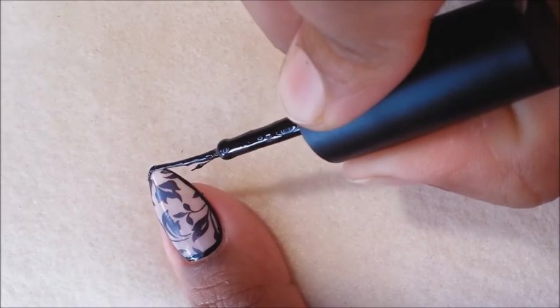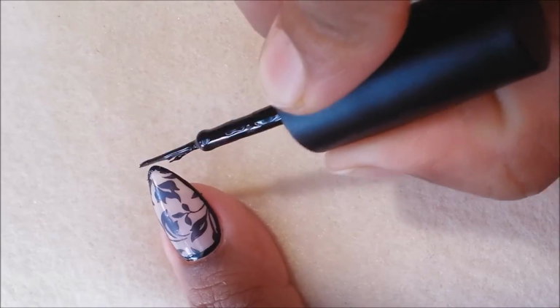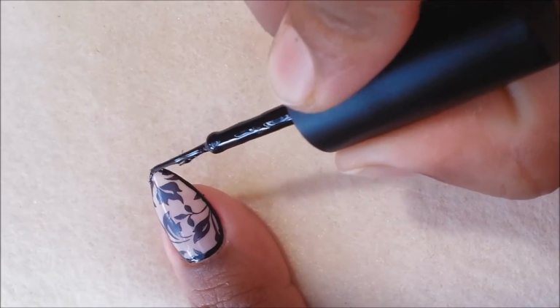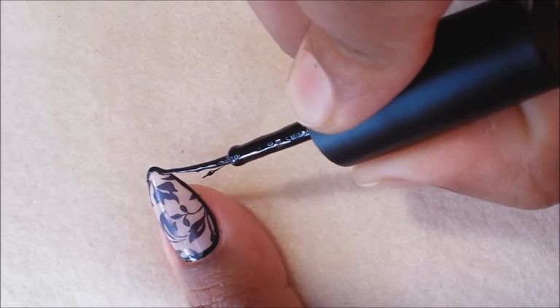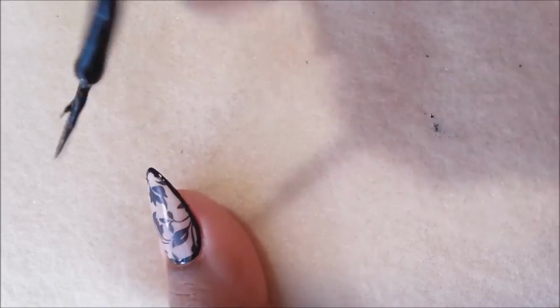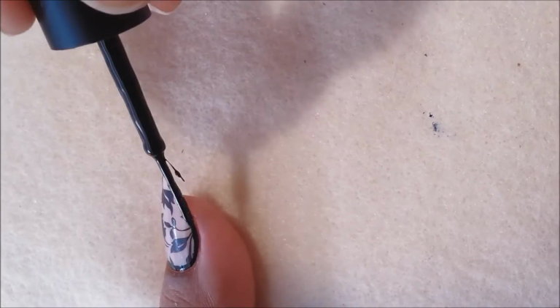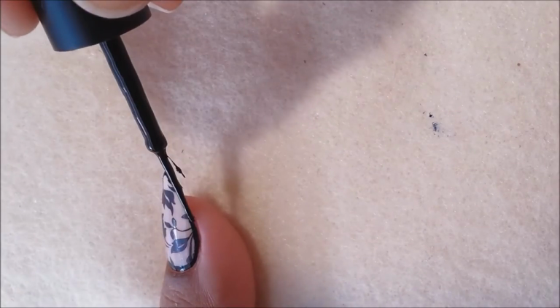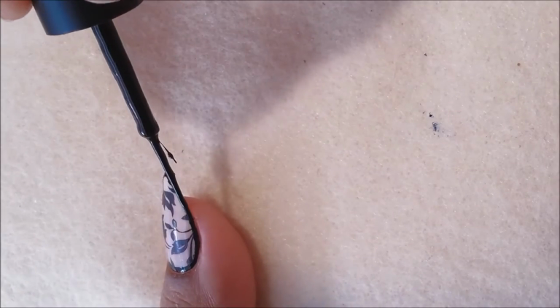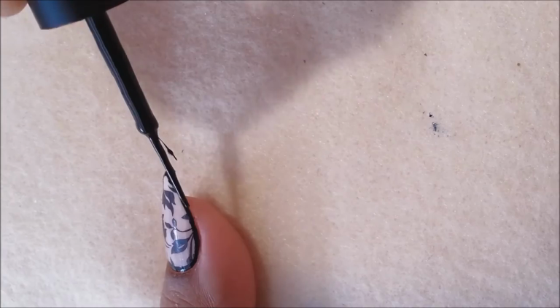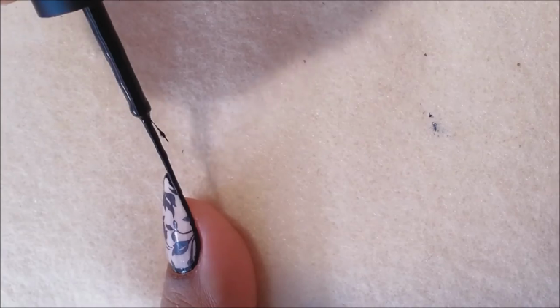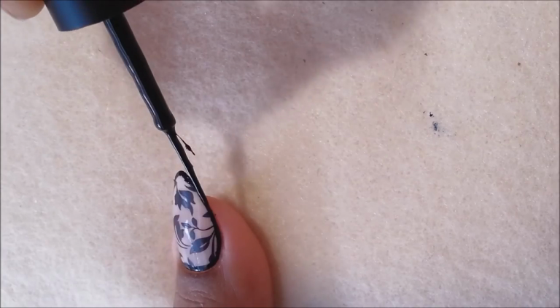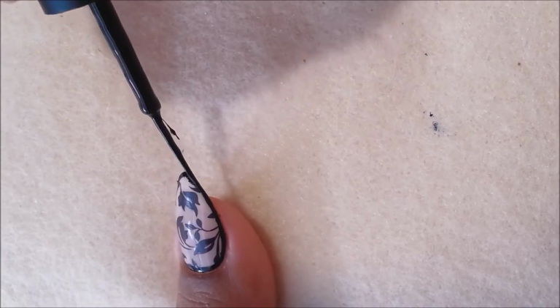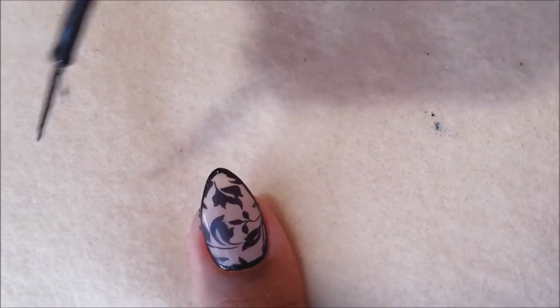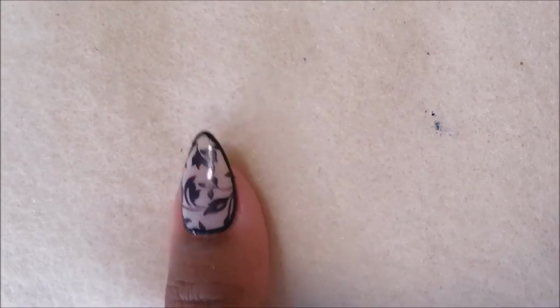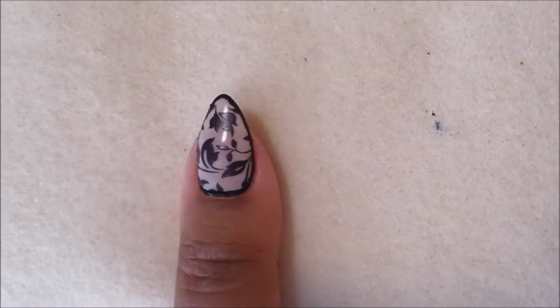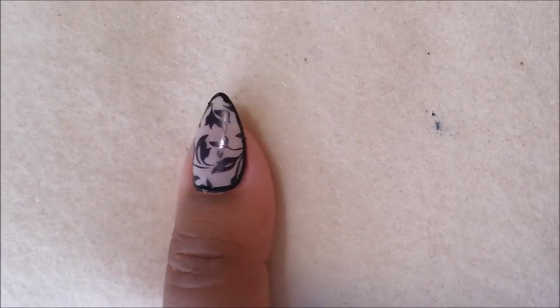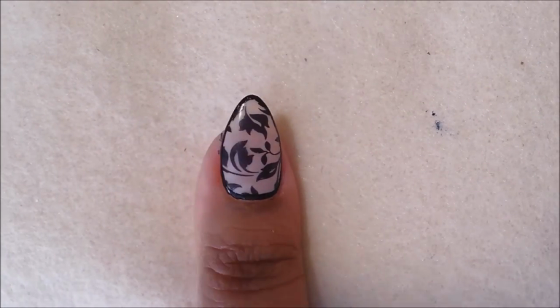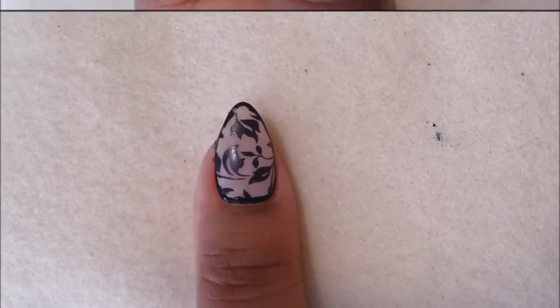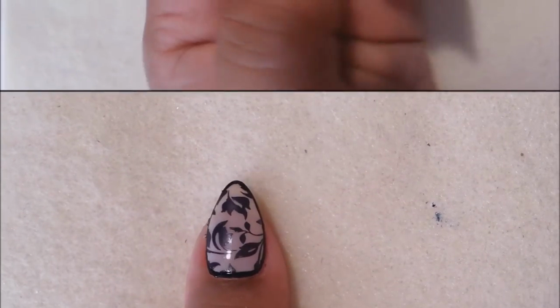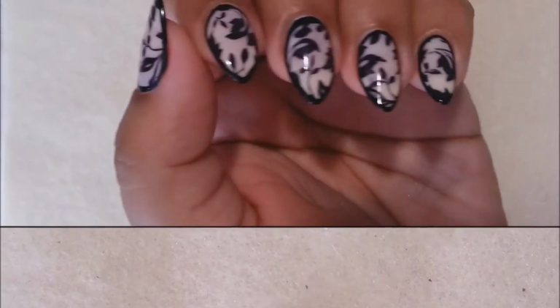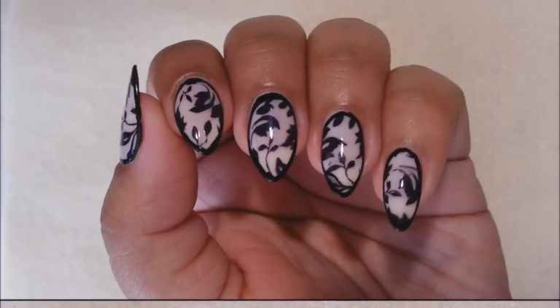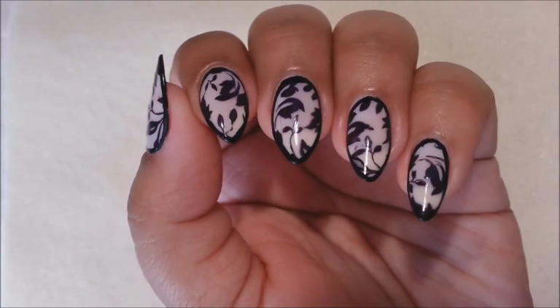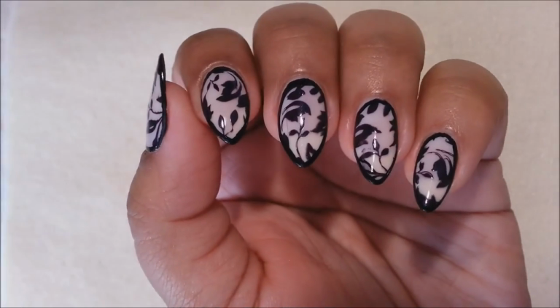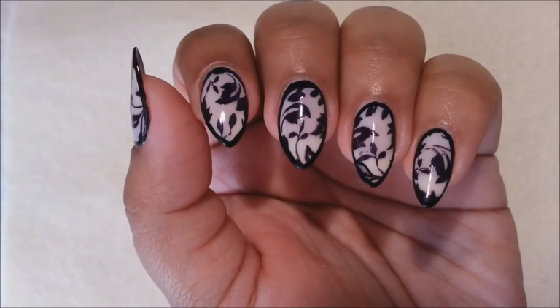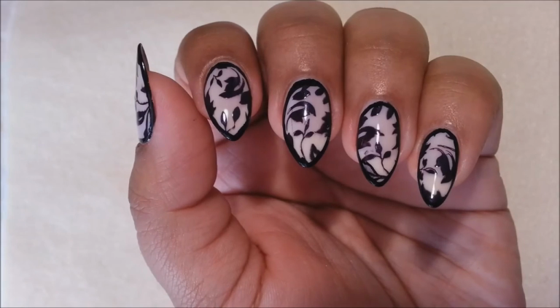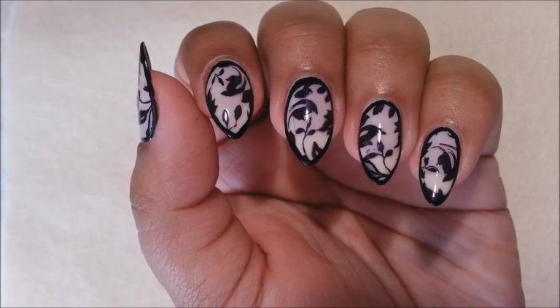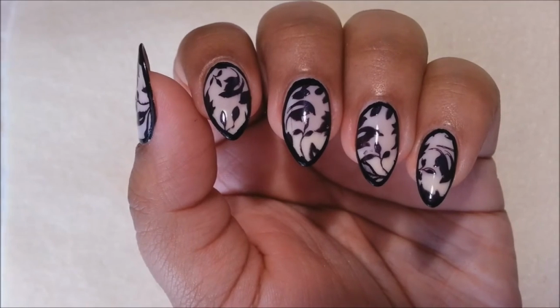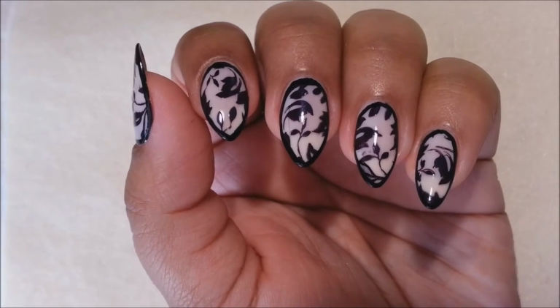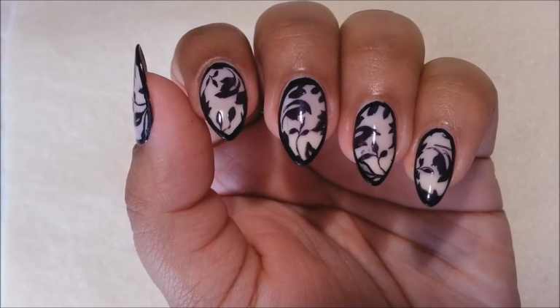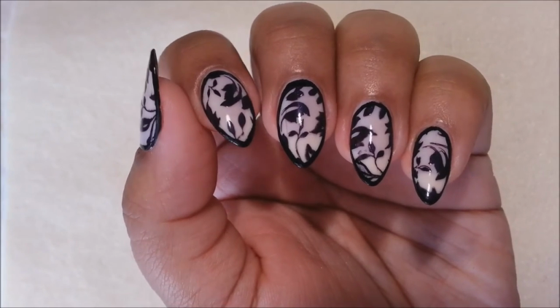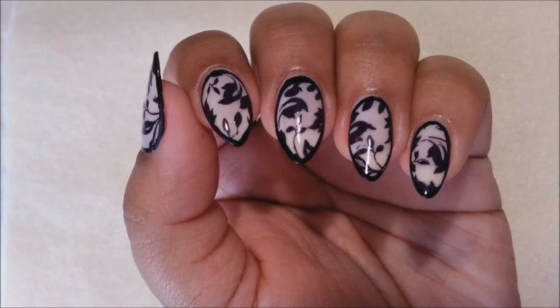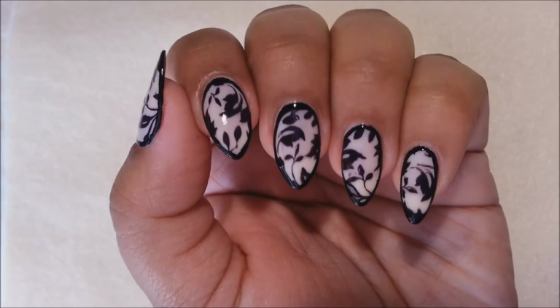This is the final look after I've applied my fast-dry top coat. I hope you all enjoyed today's simple and easy tutorial!